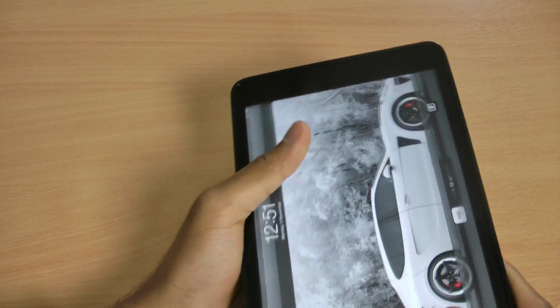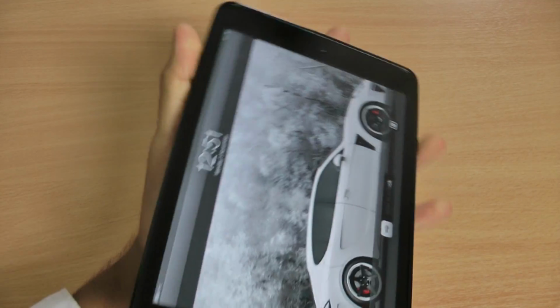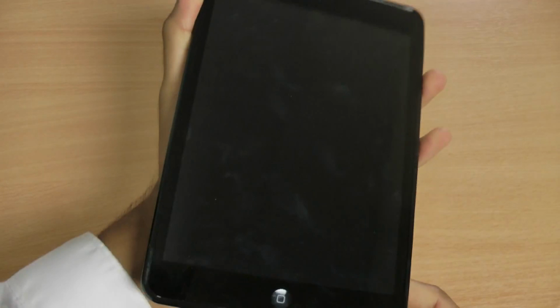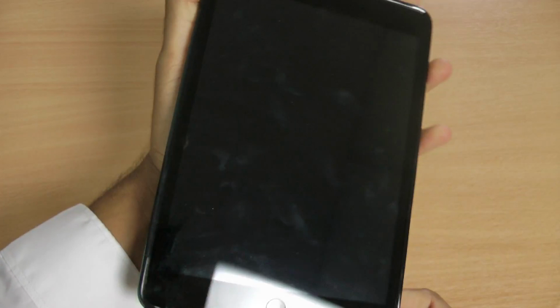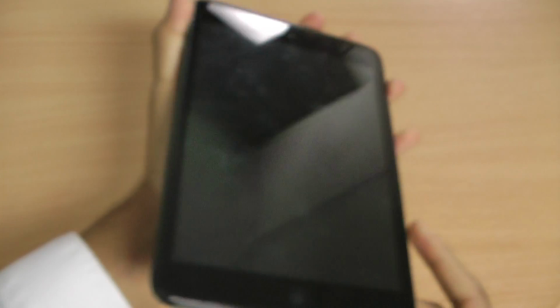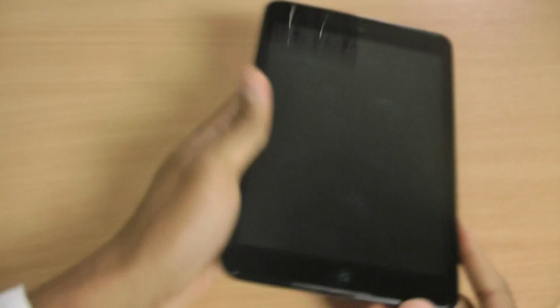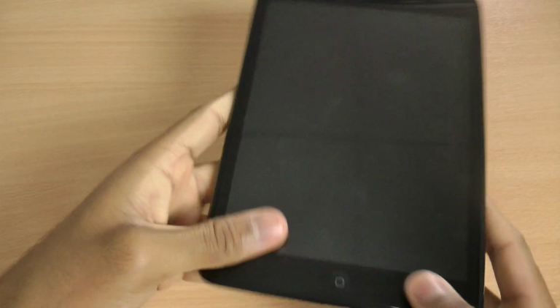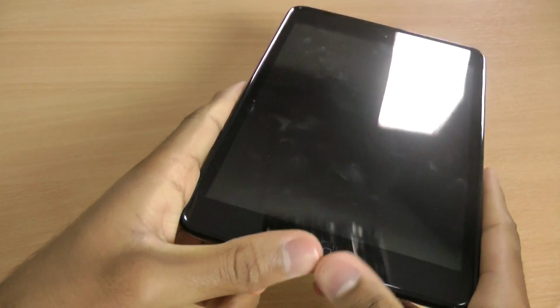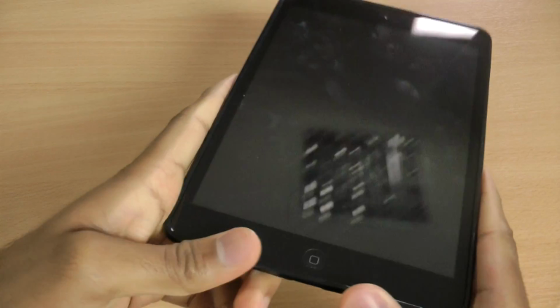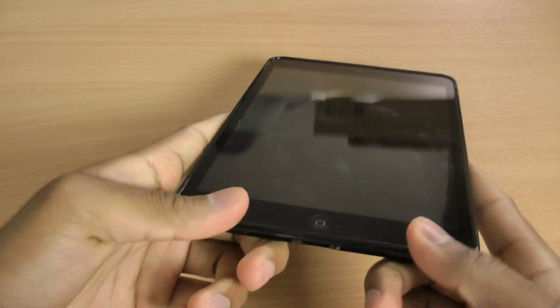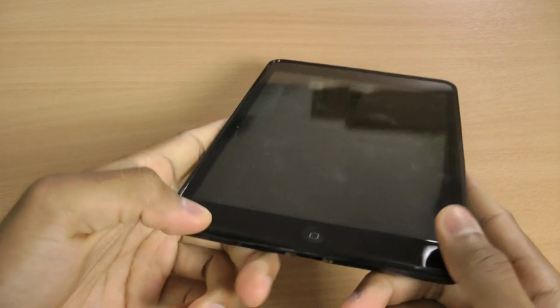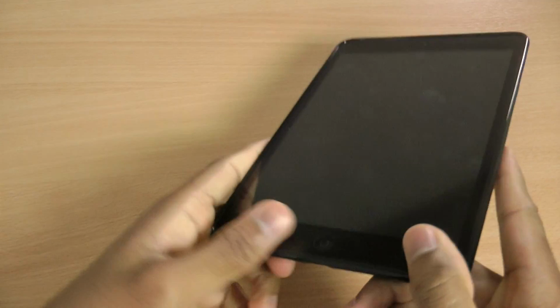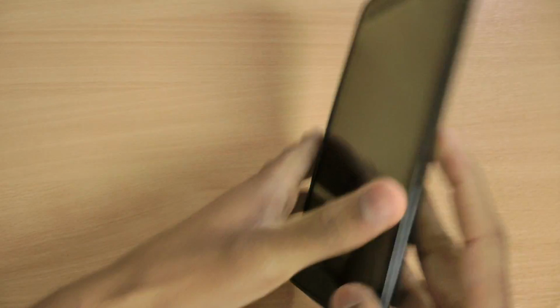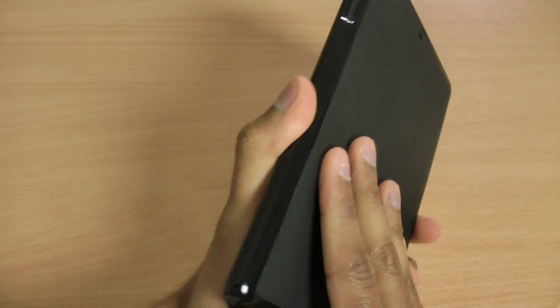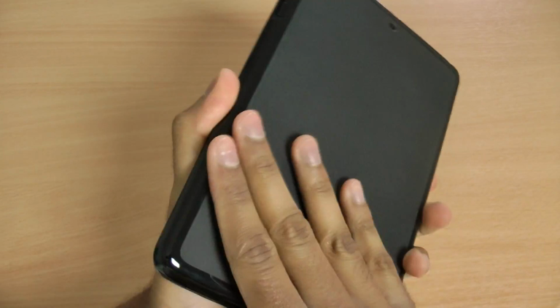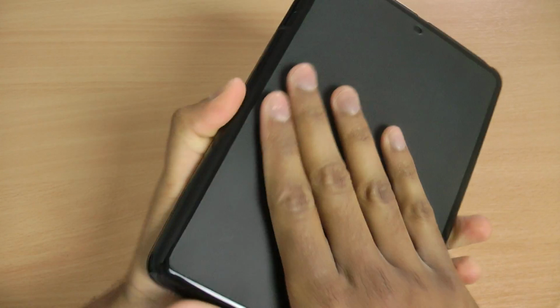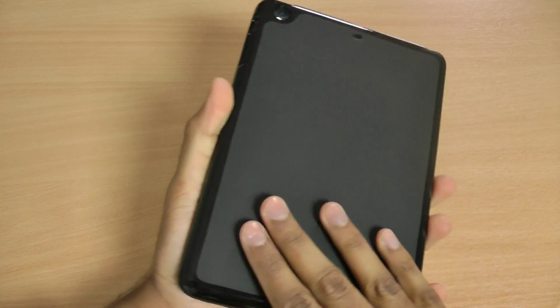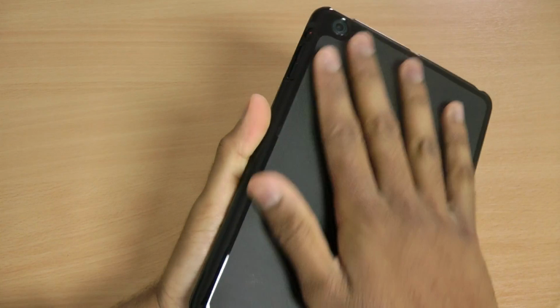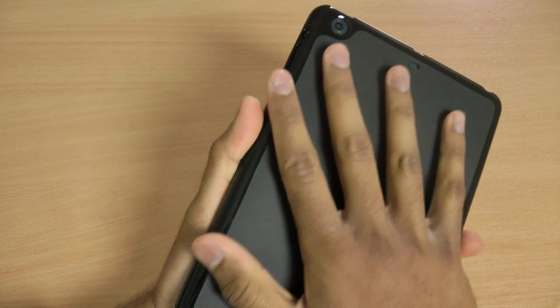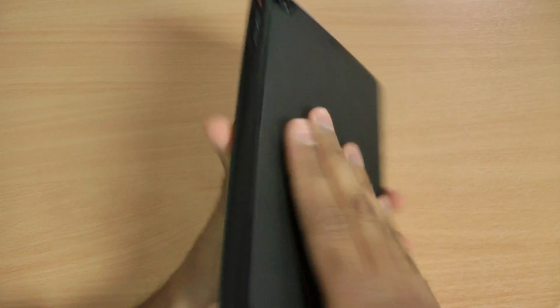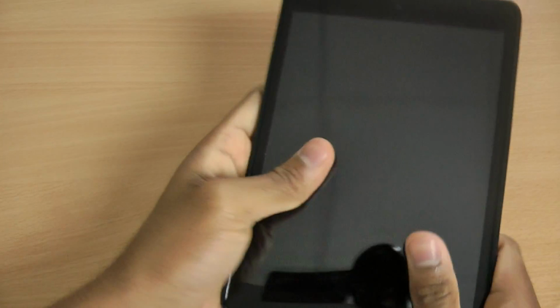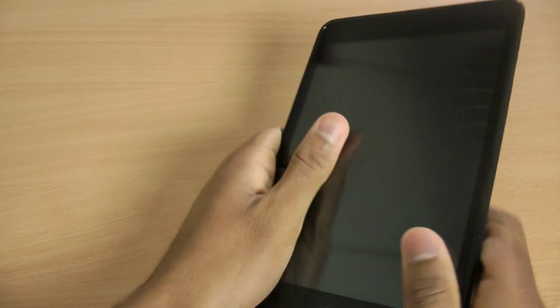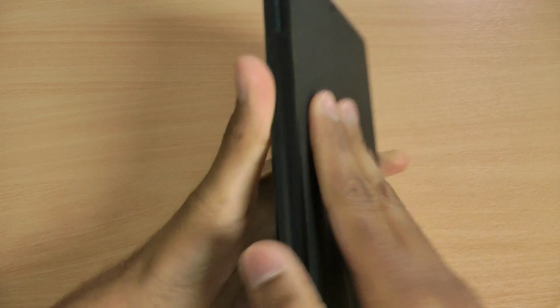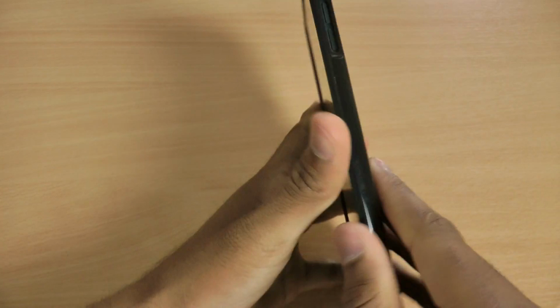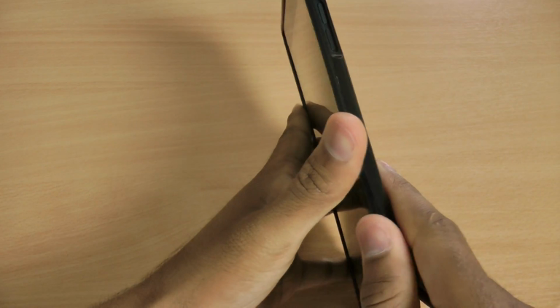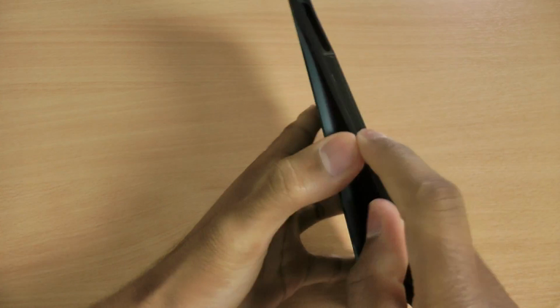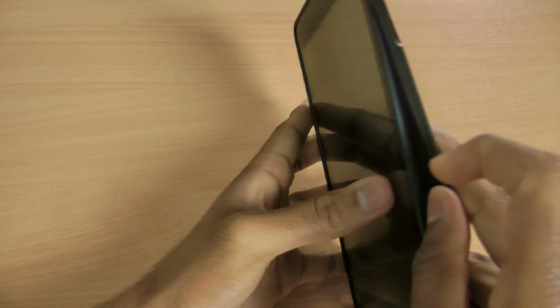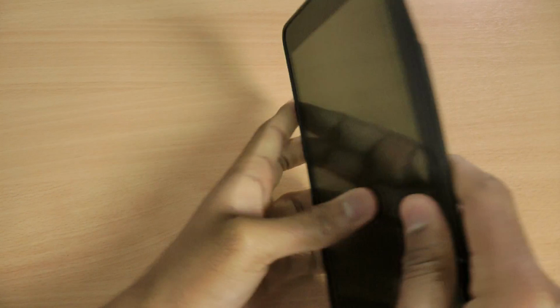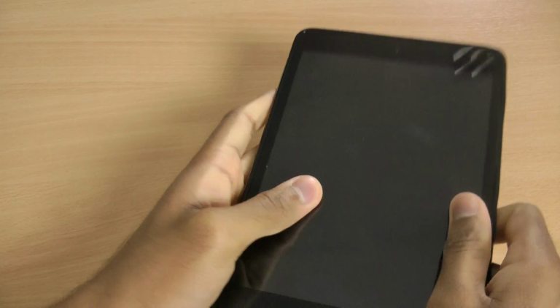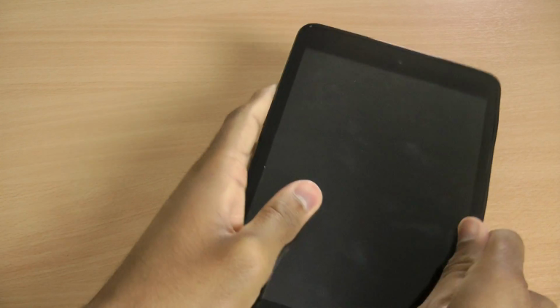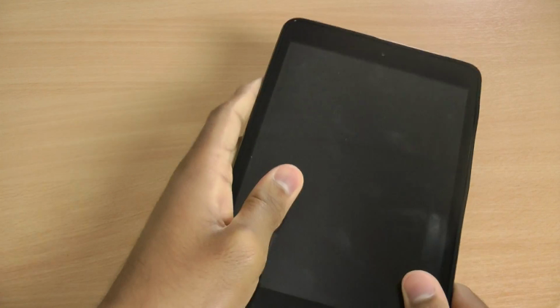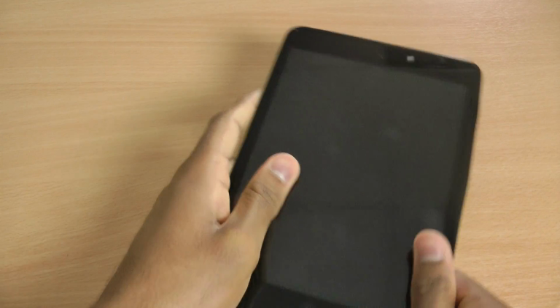Really nice case — I'm really quite impressed. For such a cheap case, it's actually really nice. The back feels really good in your hands. It doesn't feel quite as good as the original back of the iPad, but it's getting there.